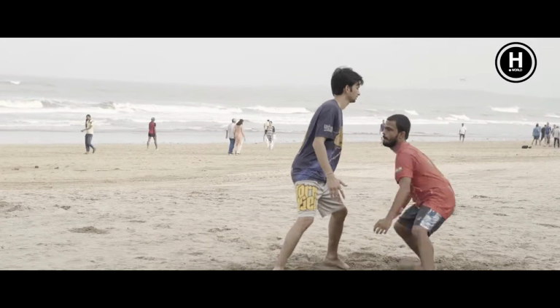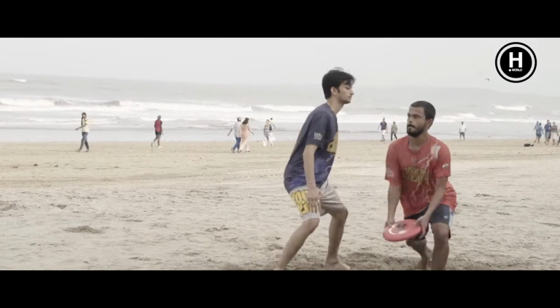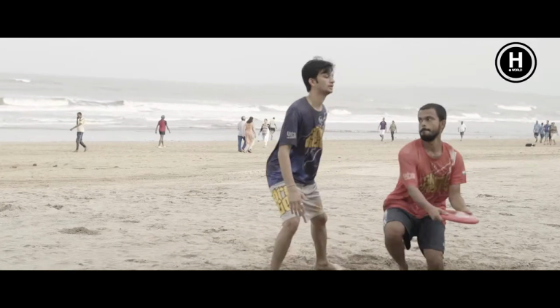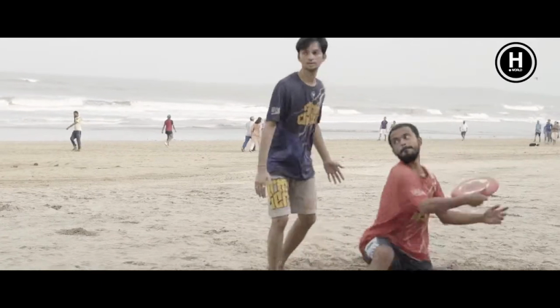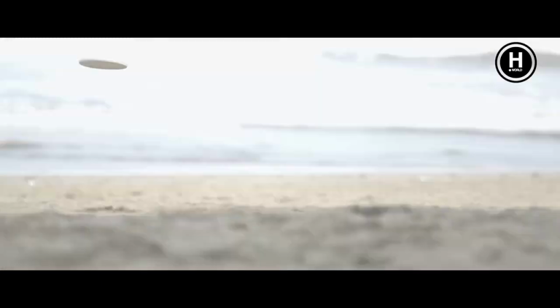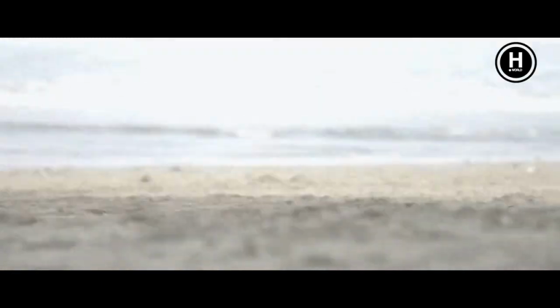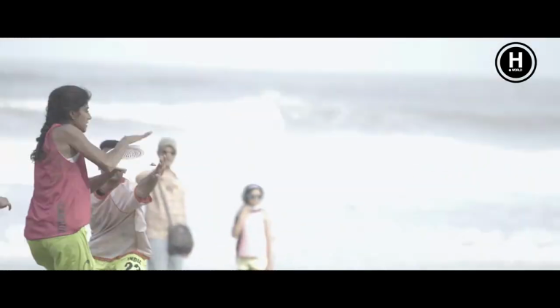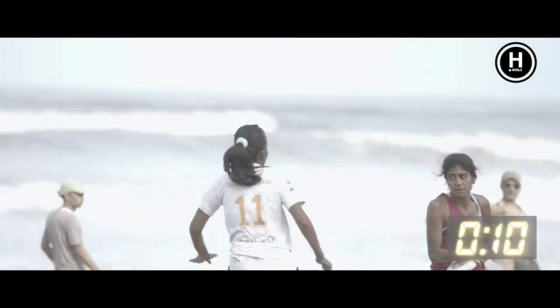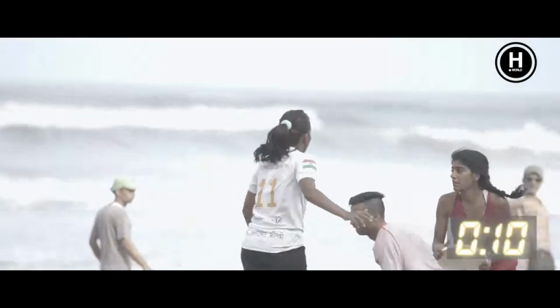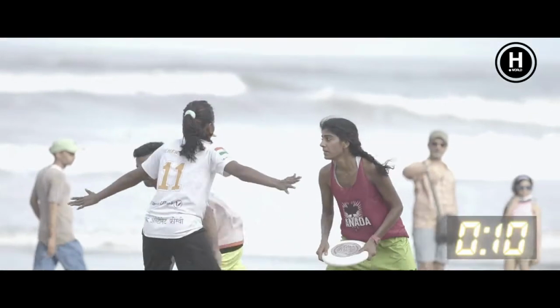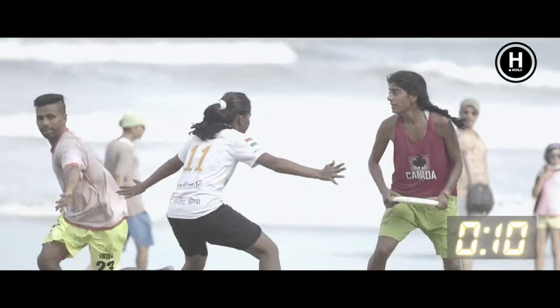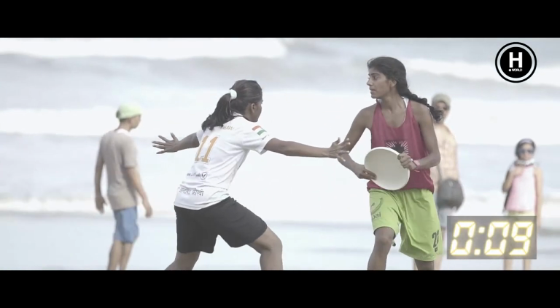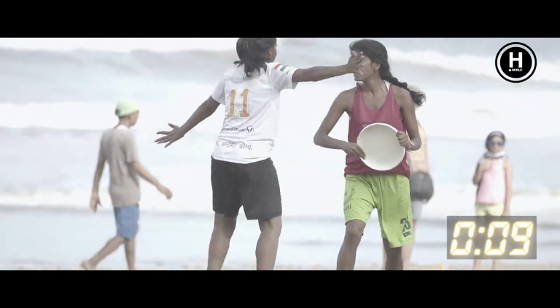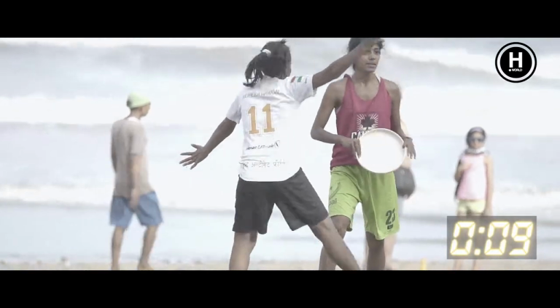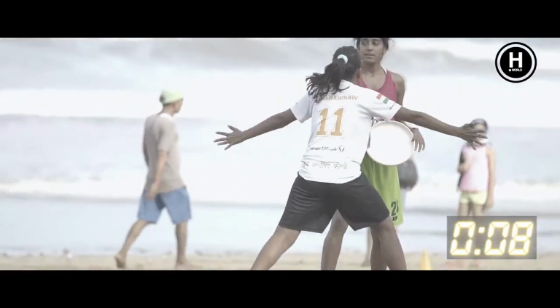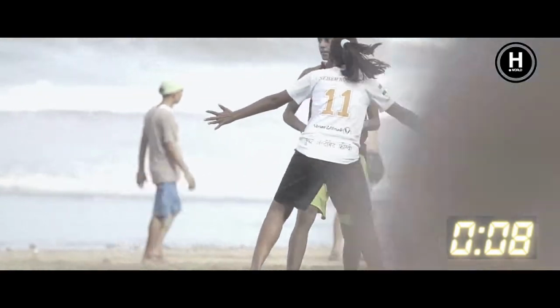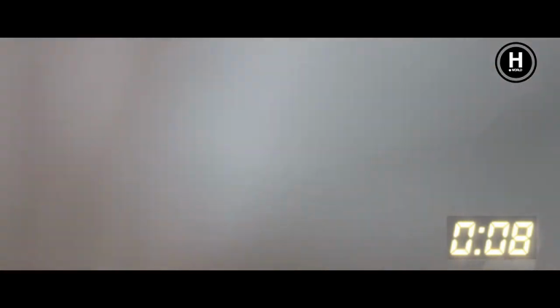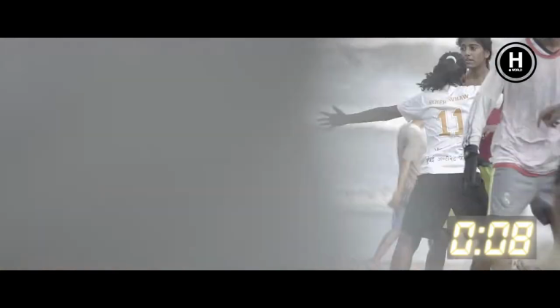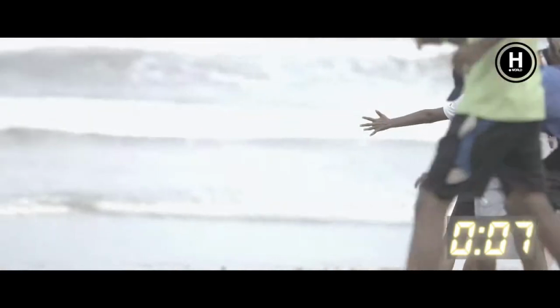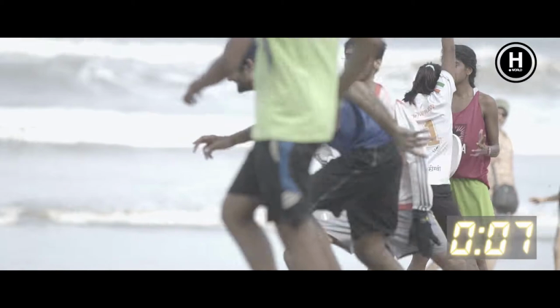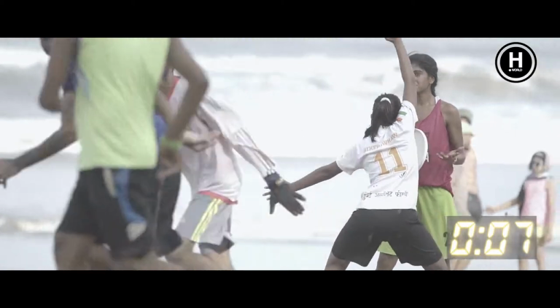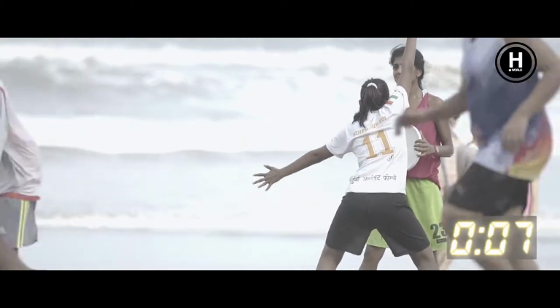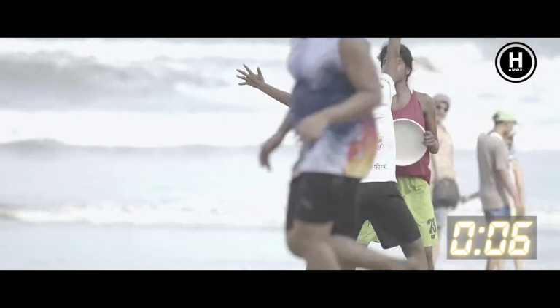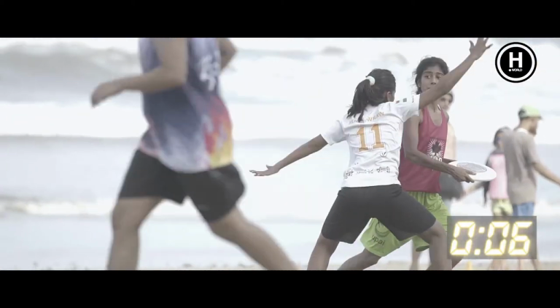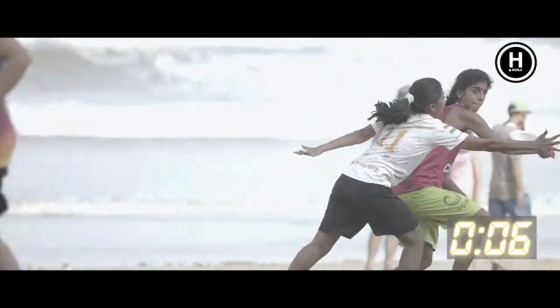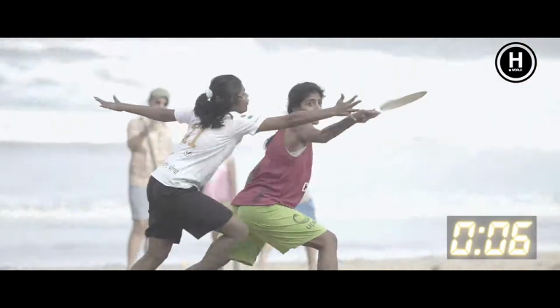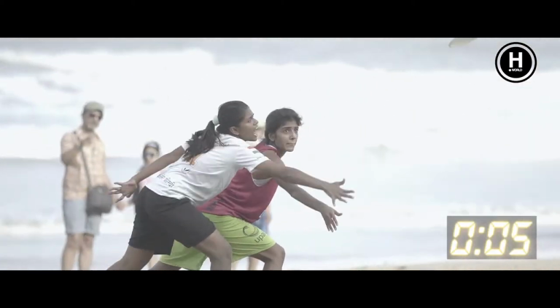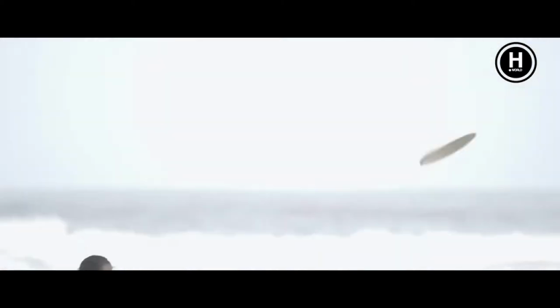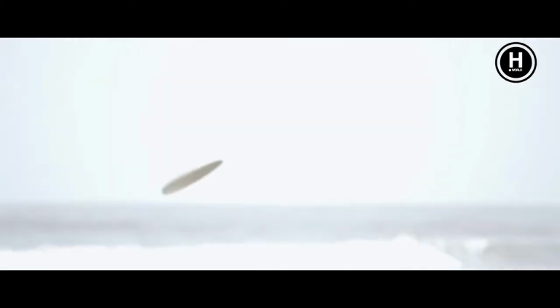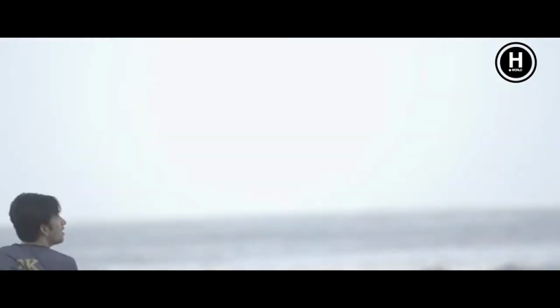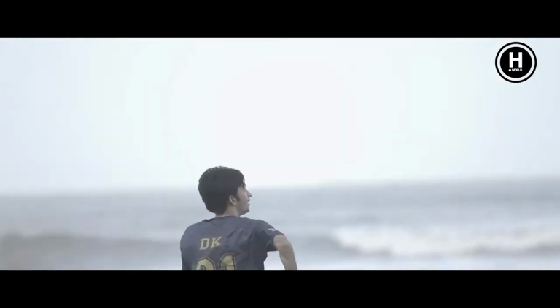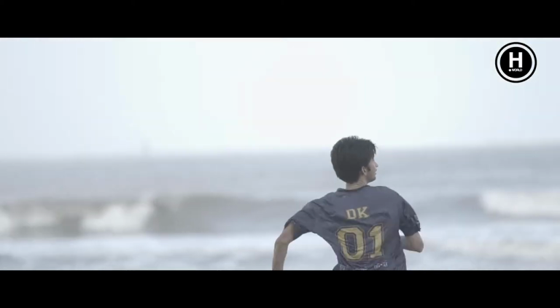When we catch the disc and we are trying to reach our teammates, the defender should set the D, and we have ten seconds to release the disc to the next player.